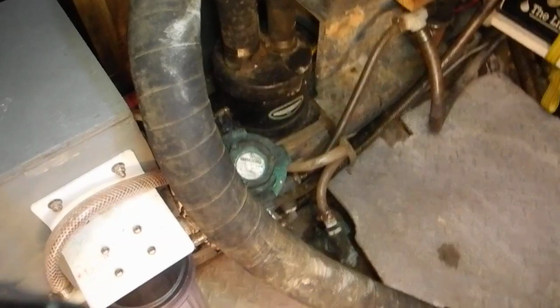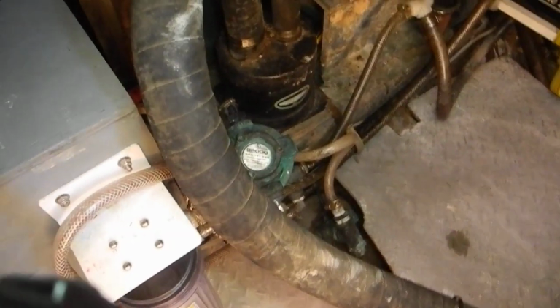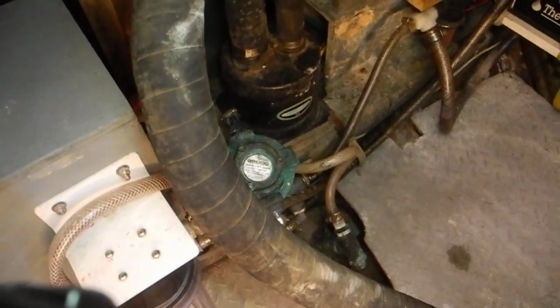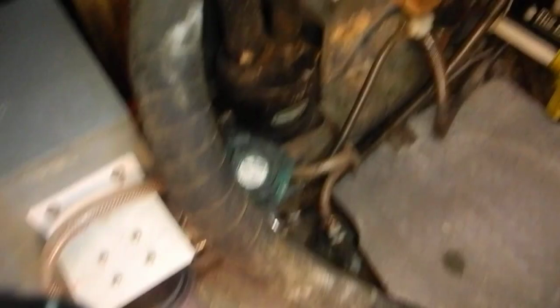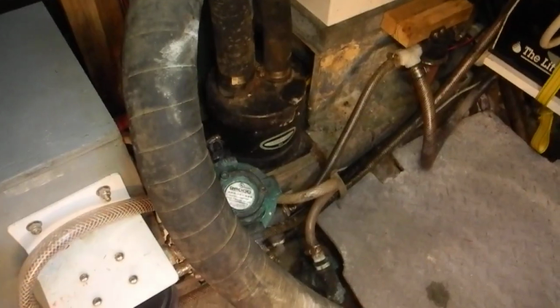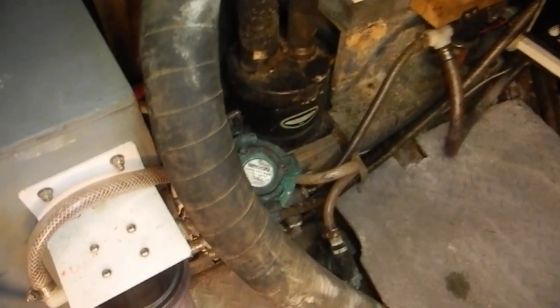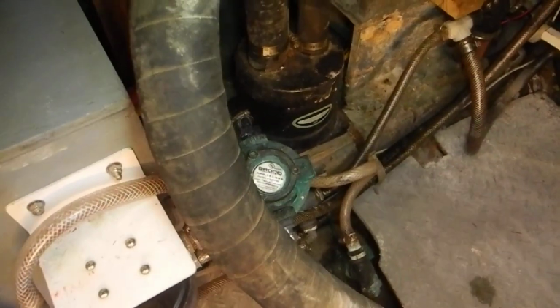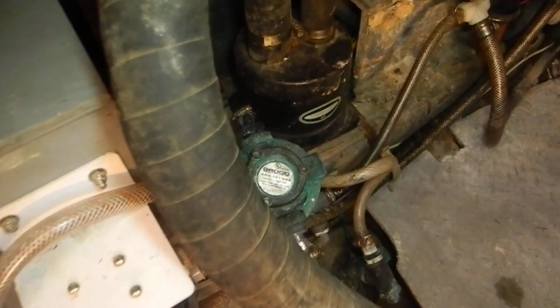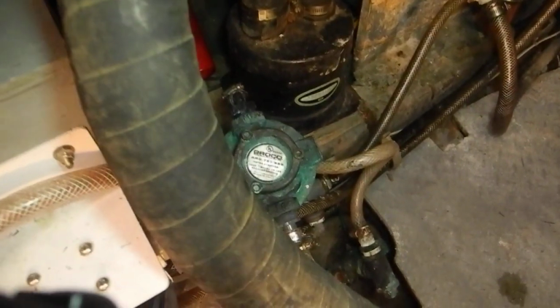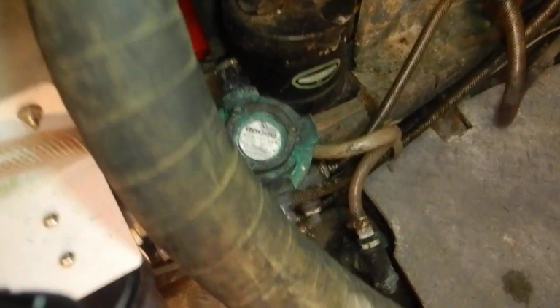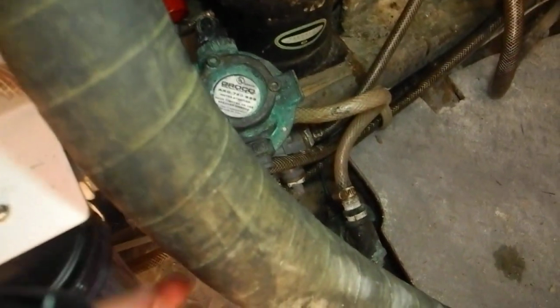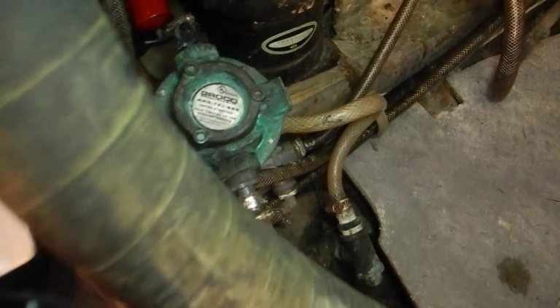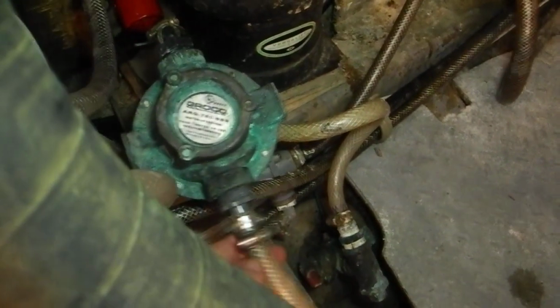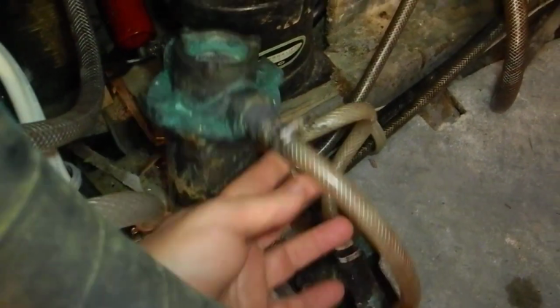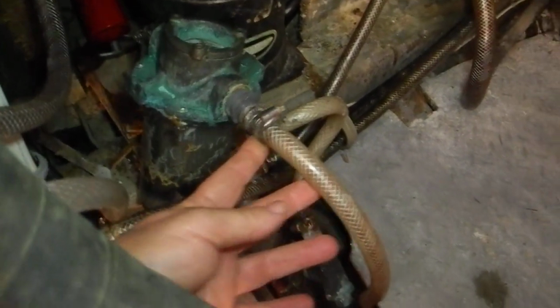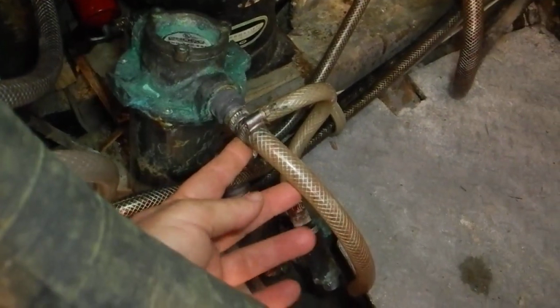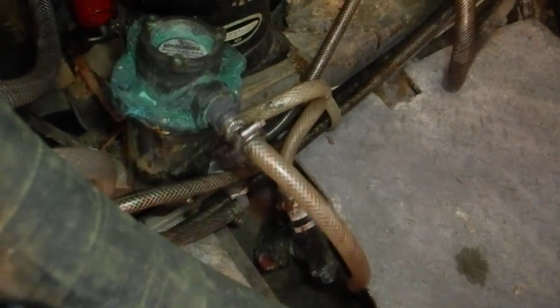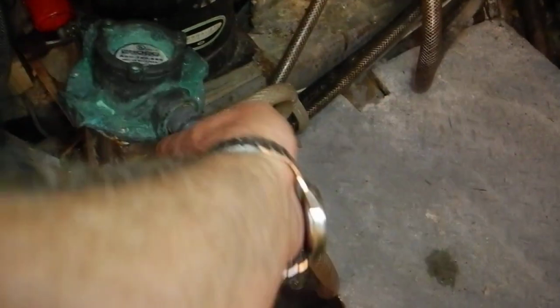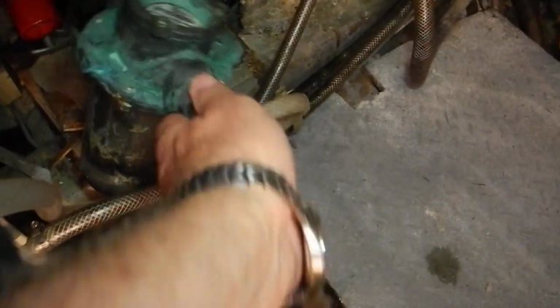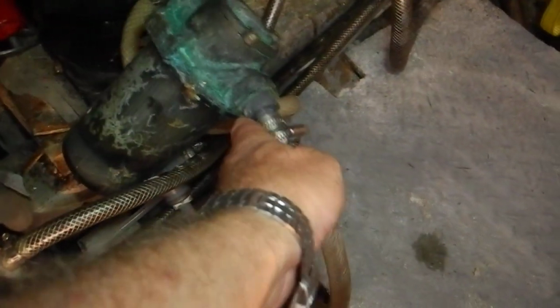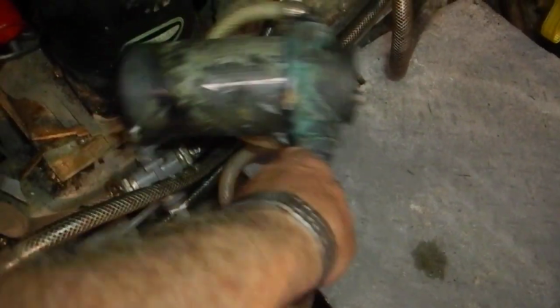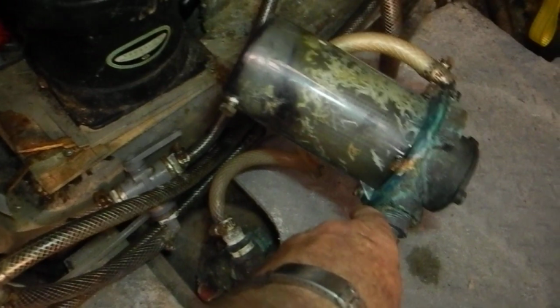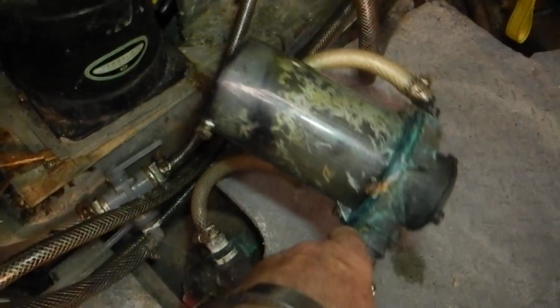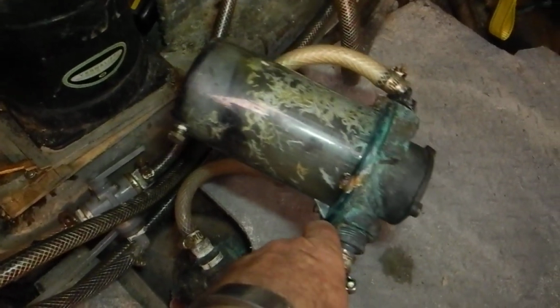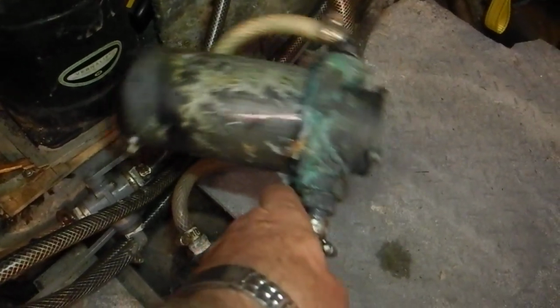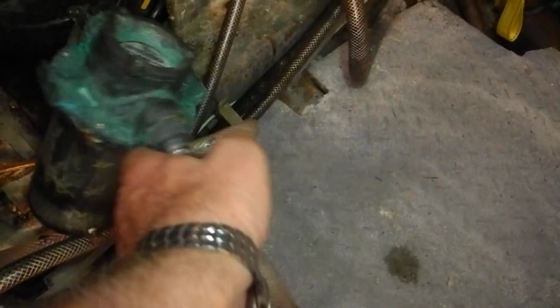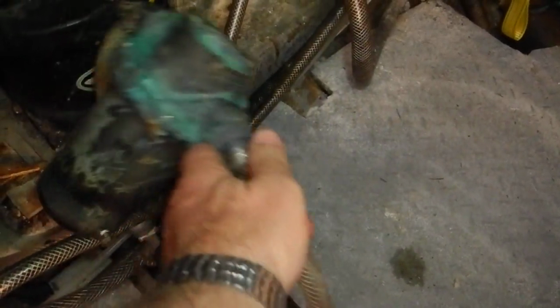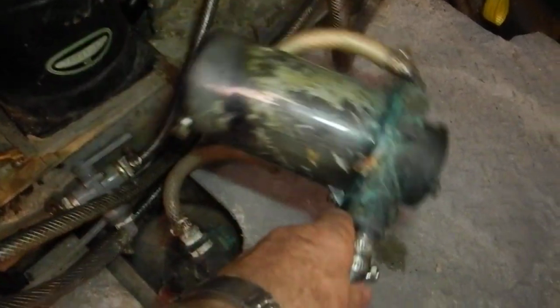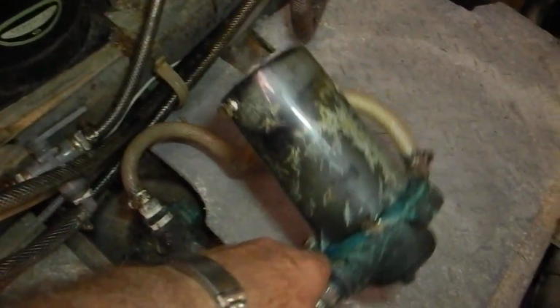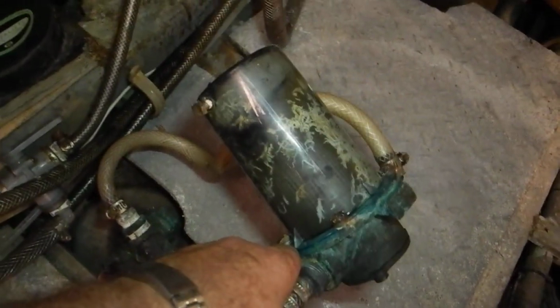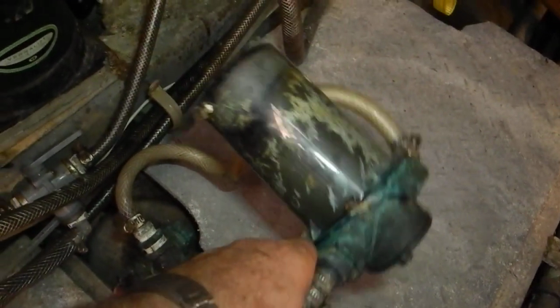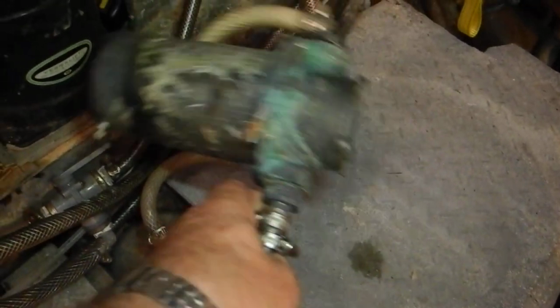I don't like fixing things twice when it's only been used a couple of, maybe a dozen times — maybe 15. I'm looking at this strainer down here. What does this strainer go to? That's air conditioner.